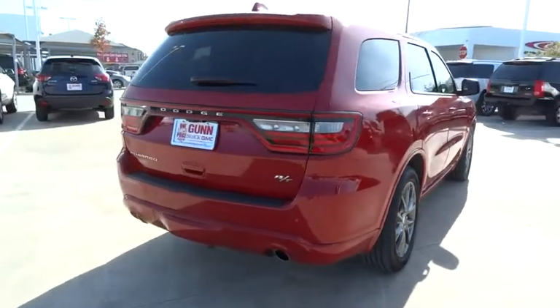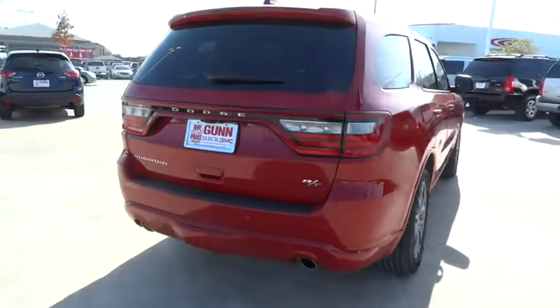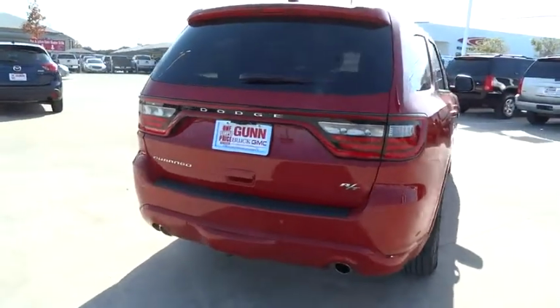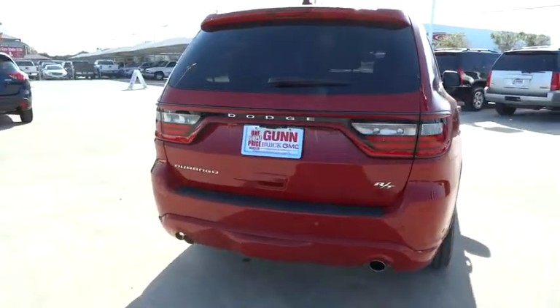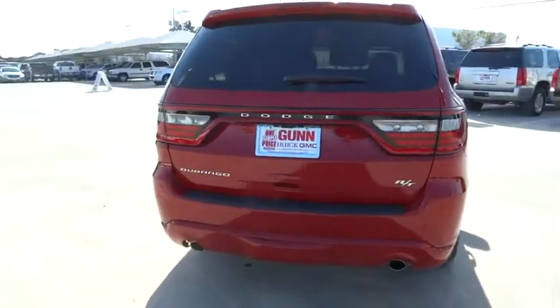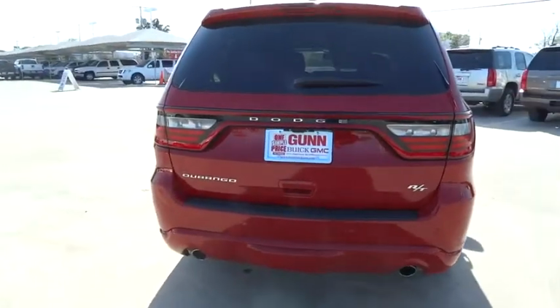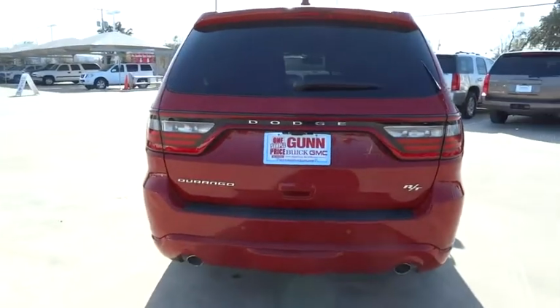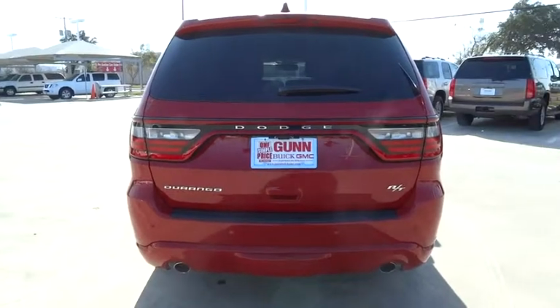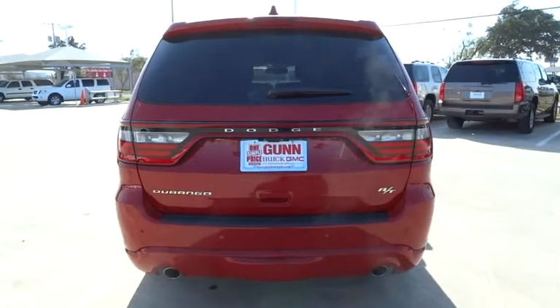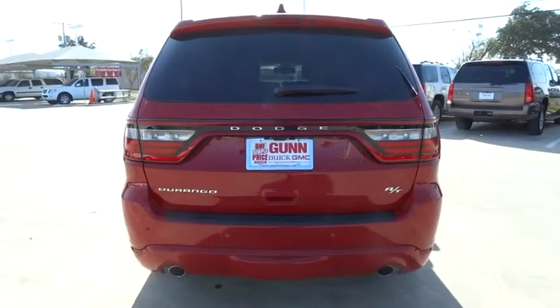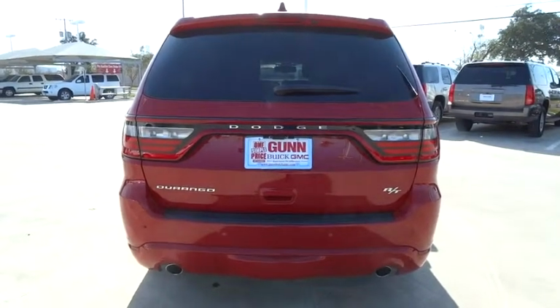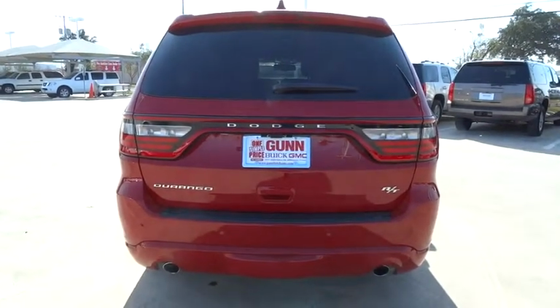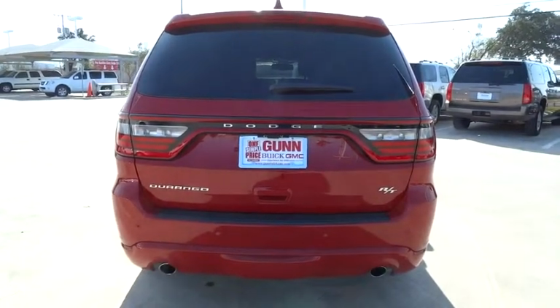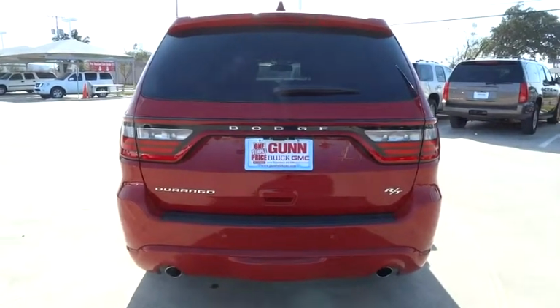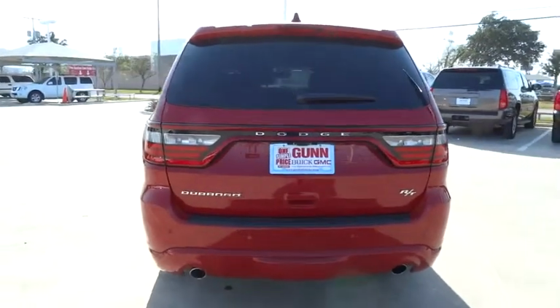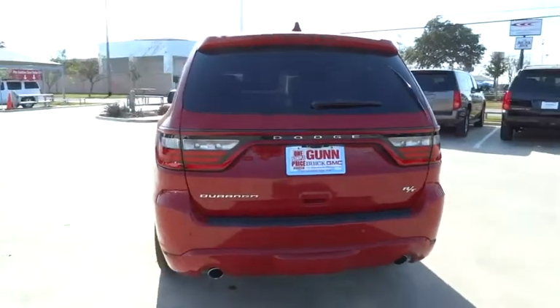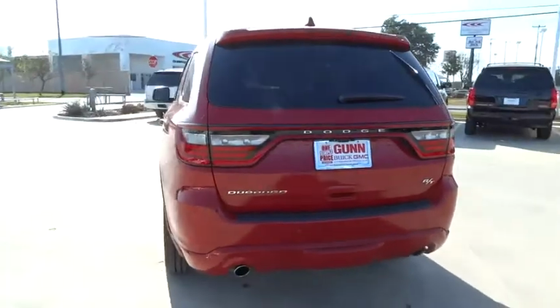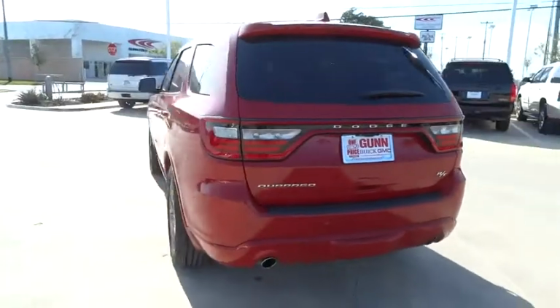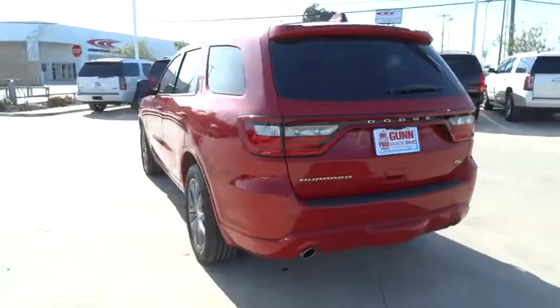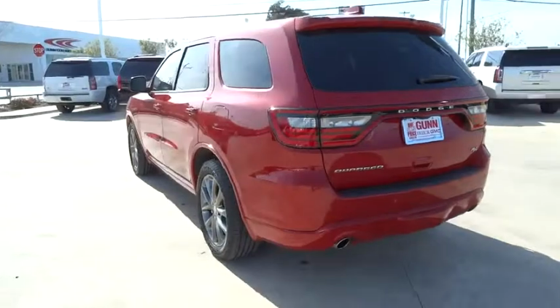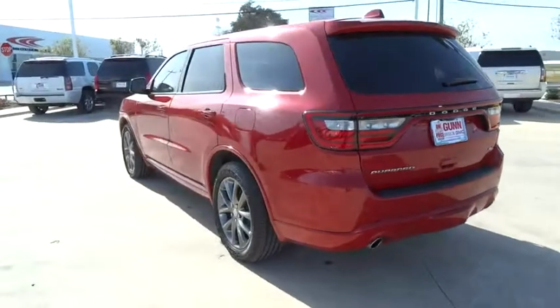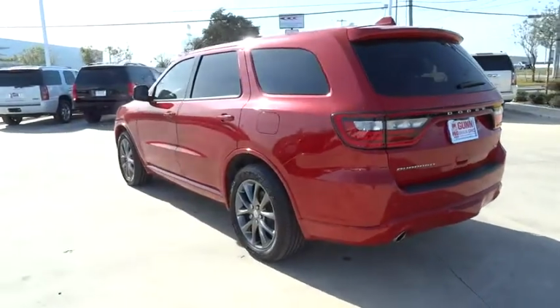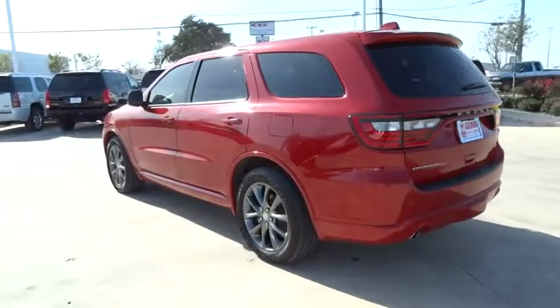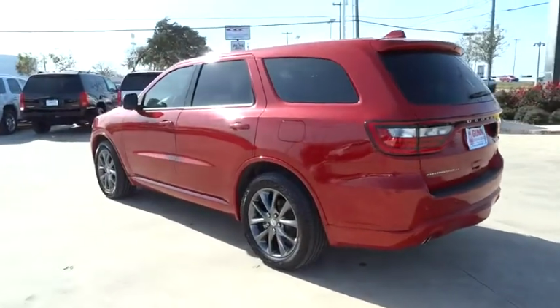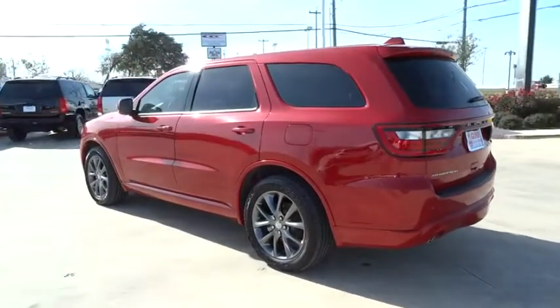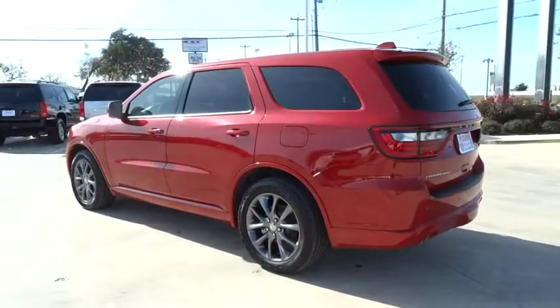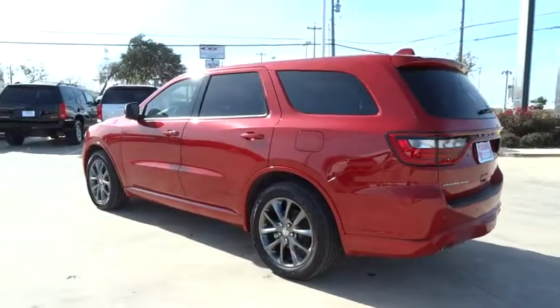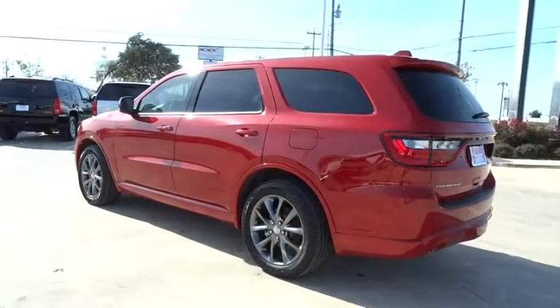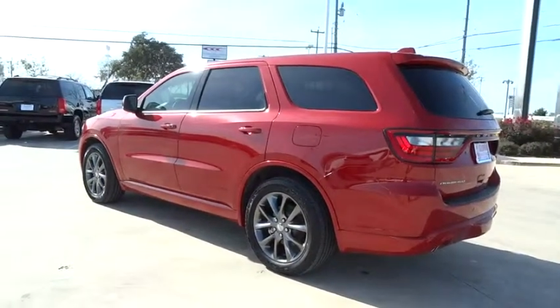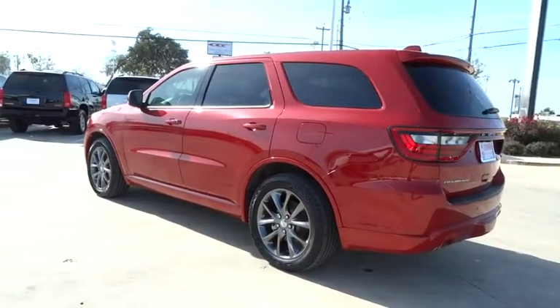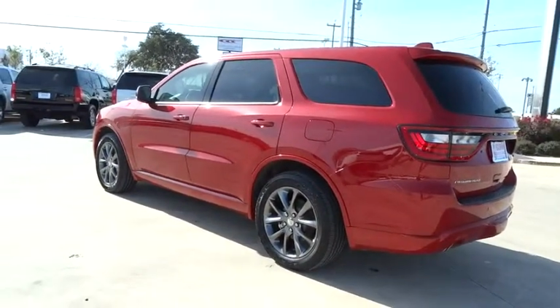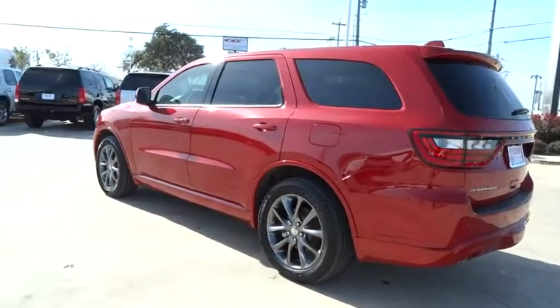Anti-lock braking system, stability control, traction control, power lift gate, remote engine start, steering wheel audio control, power passenger seat, power steering, driver airbag, adjustable steering wheel.